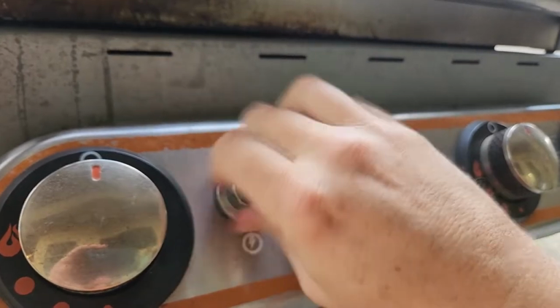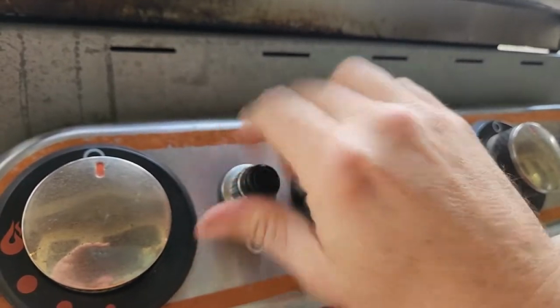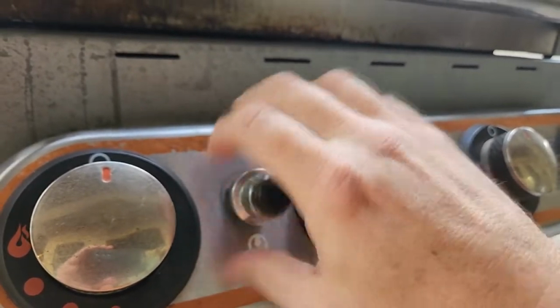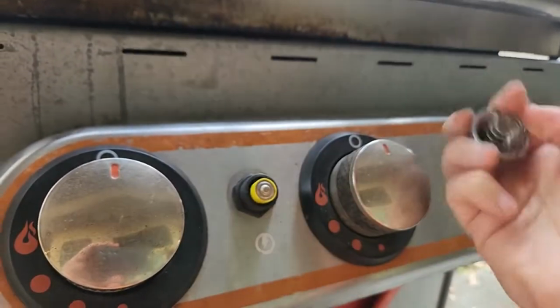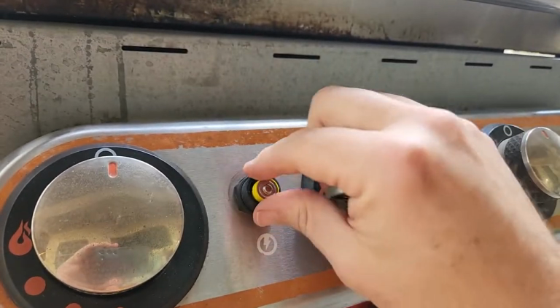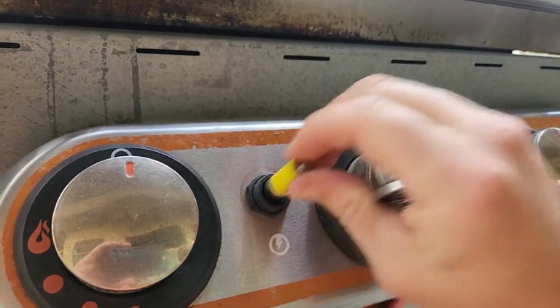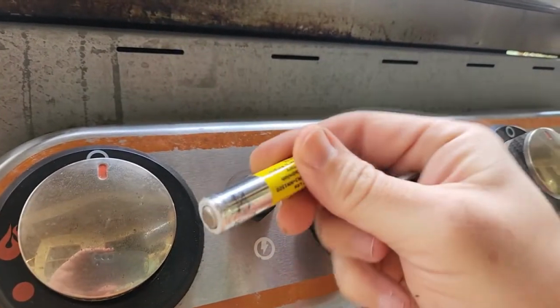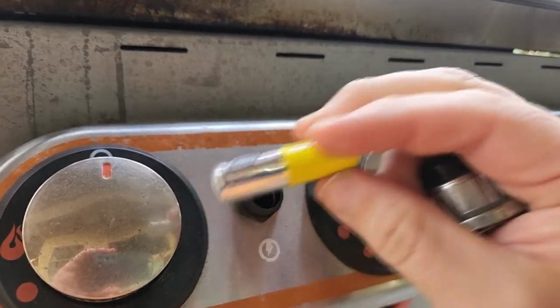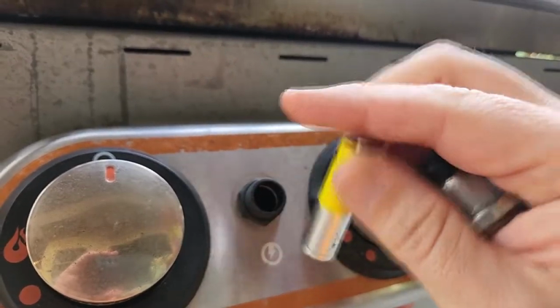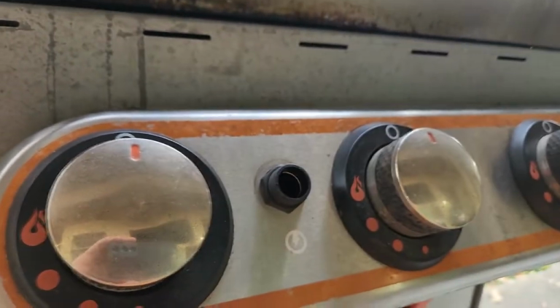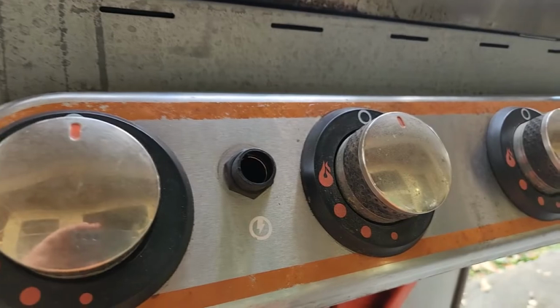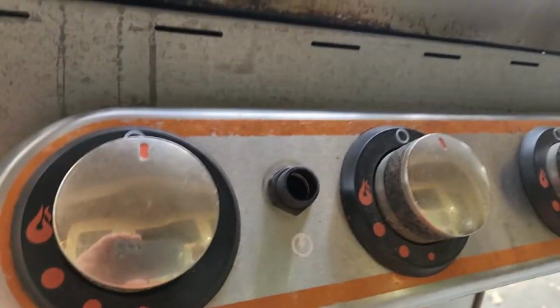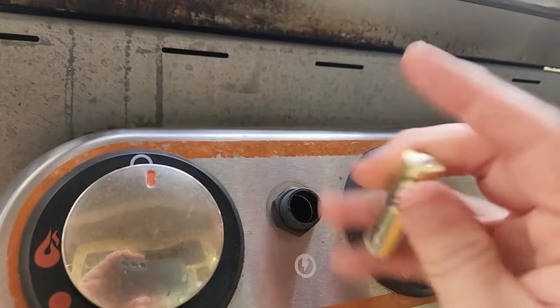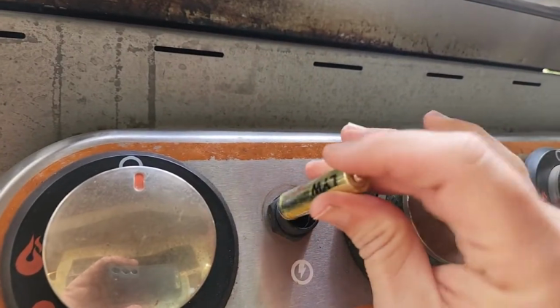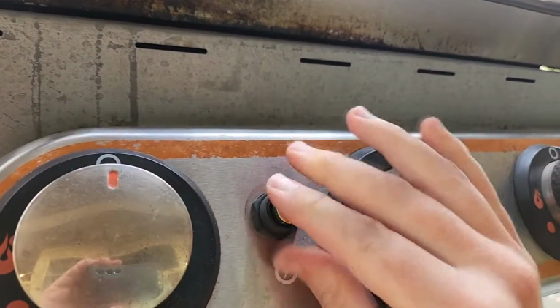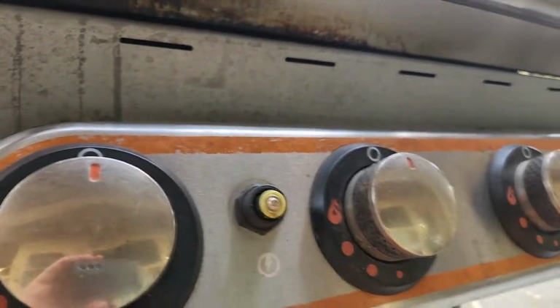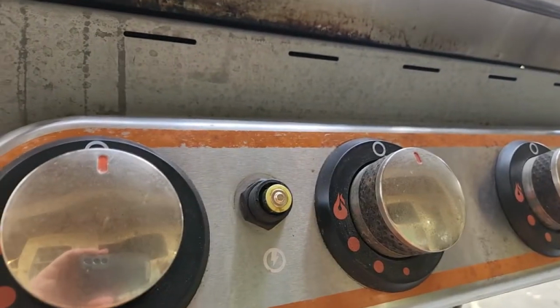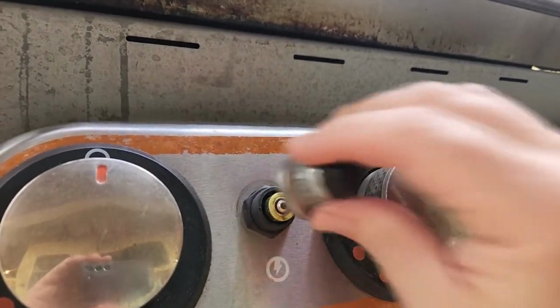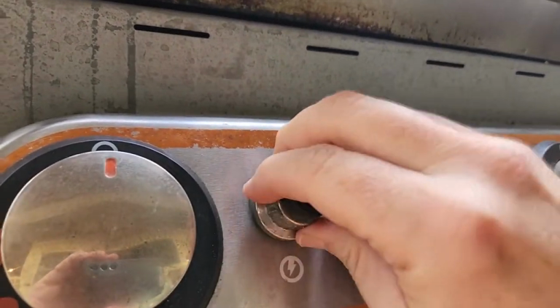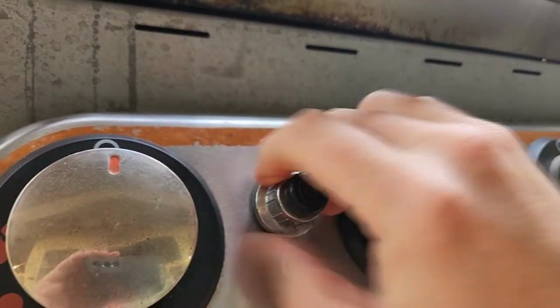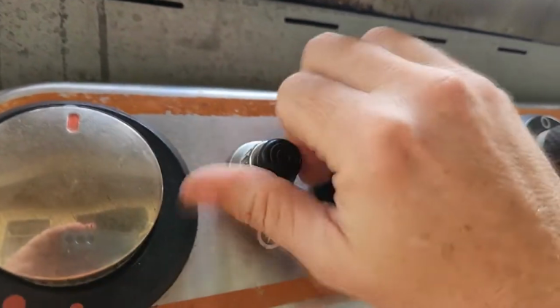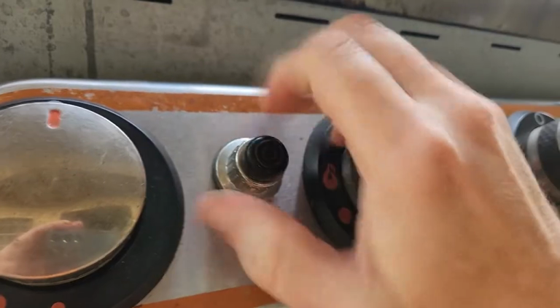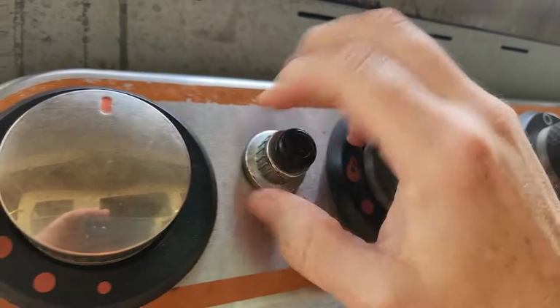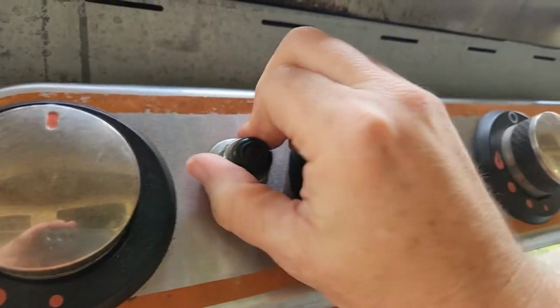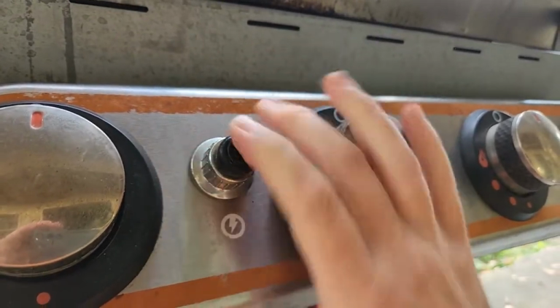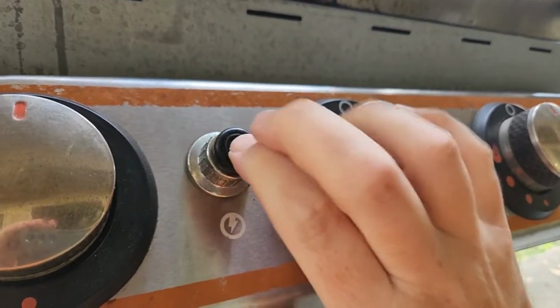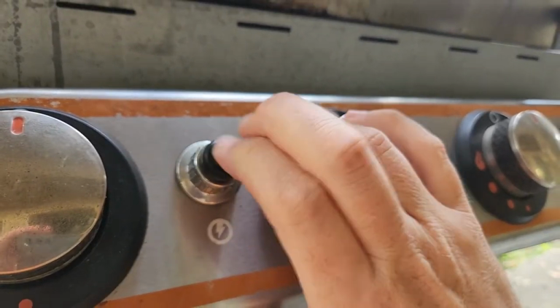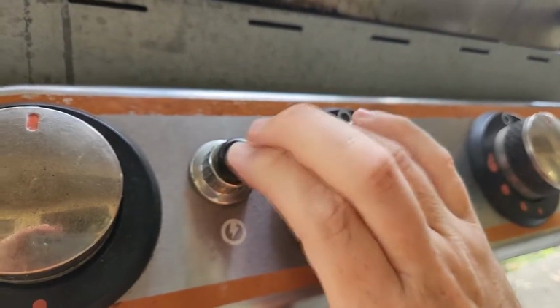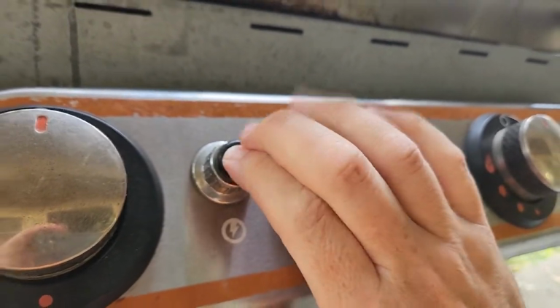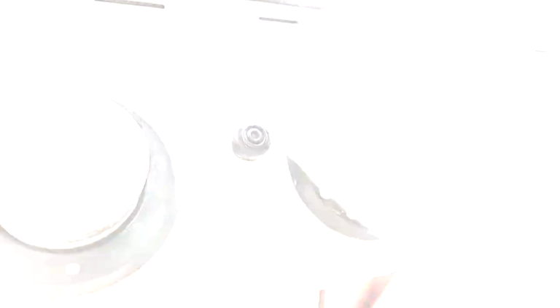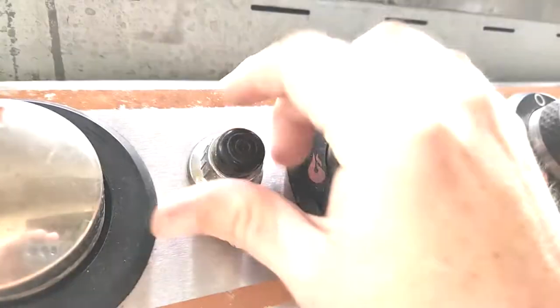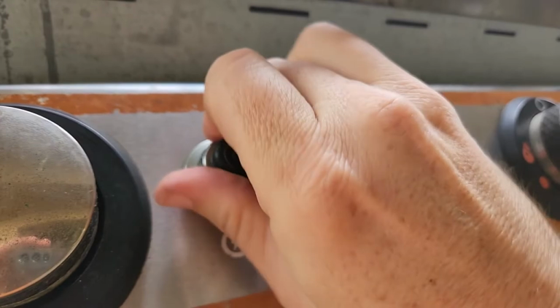We're going to unscrew this push button and switch out the batteries. That's the easiest thing to check first — make sure it's just not a dead battery. You just screw that back on and... nope. Still nothing.